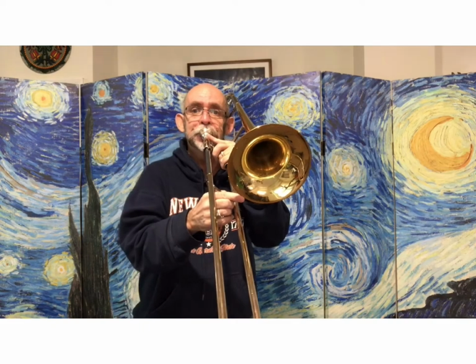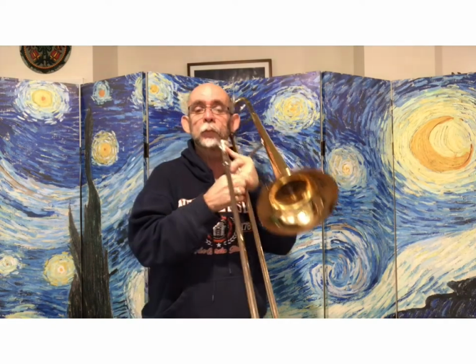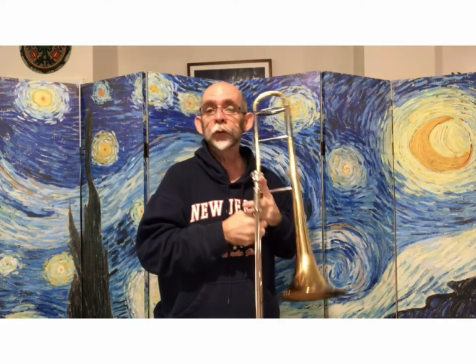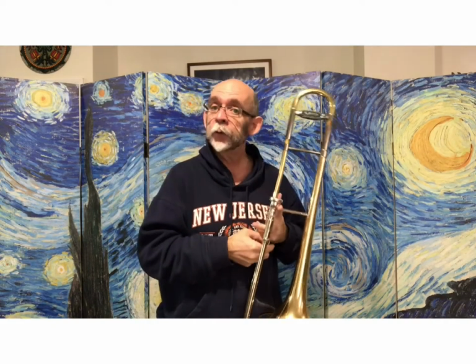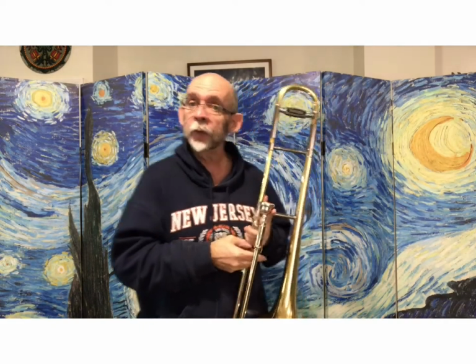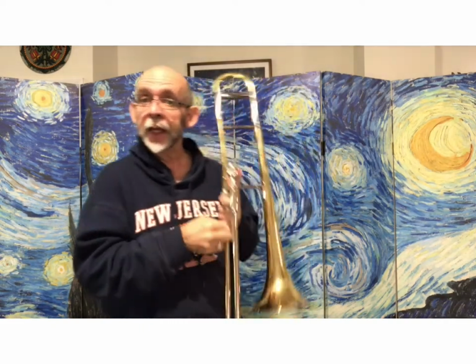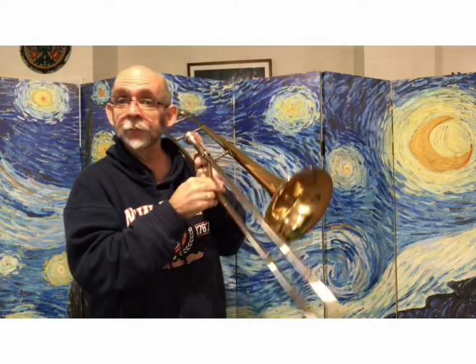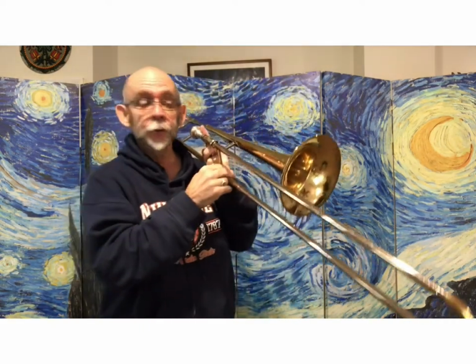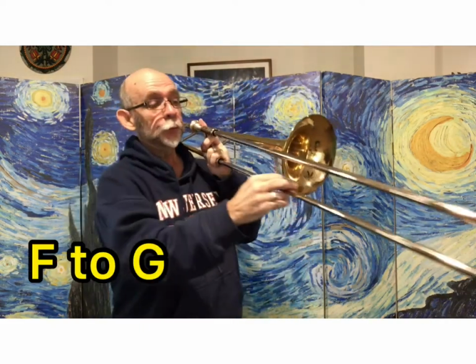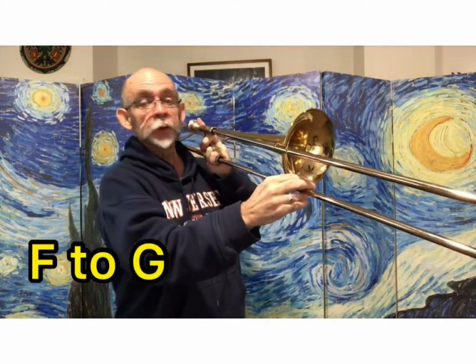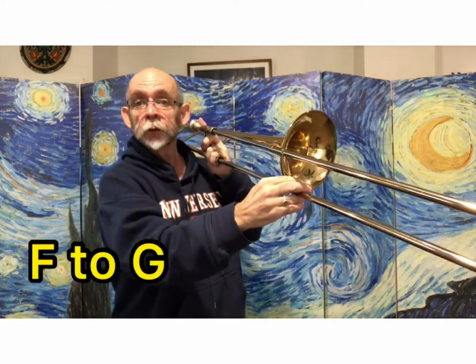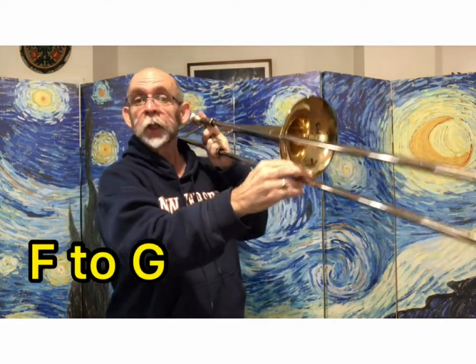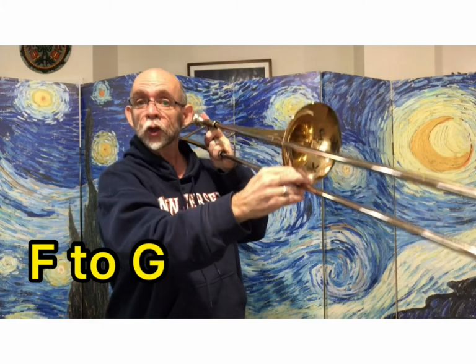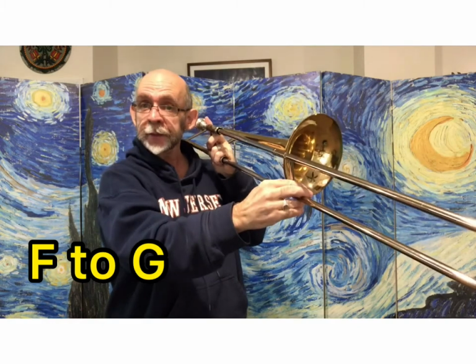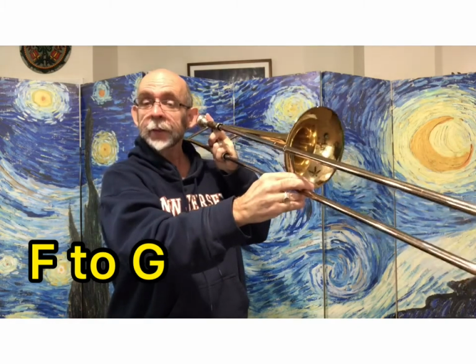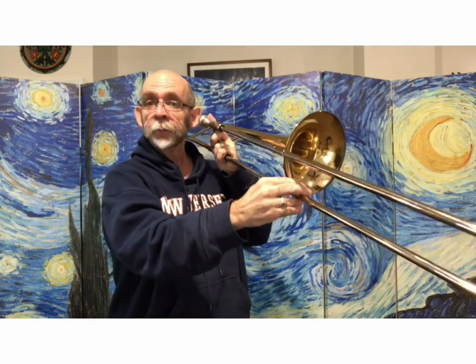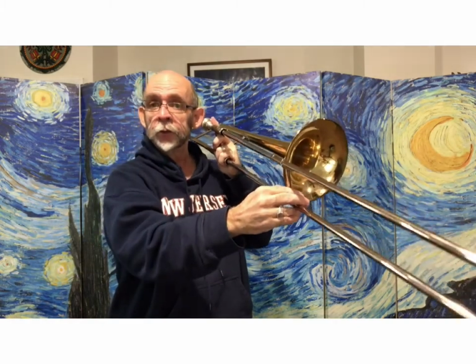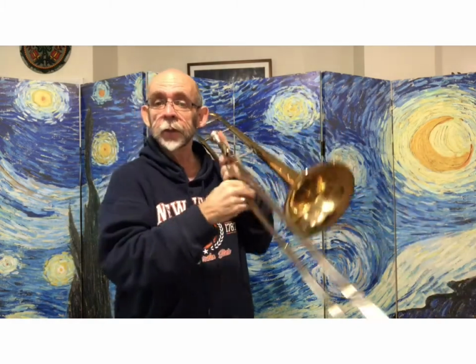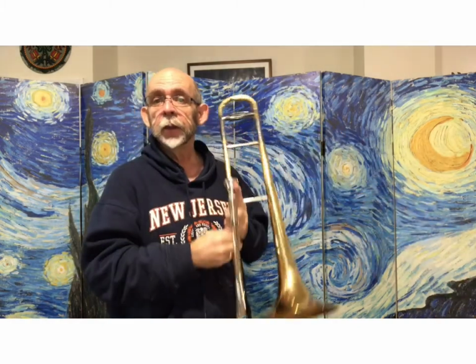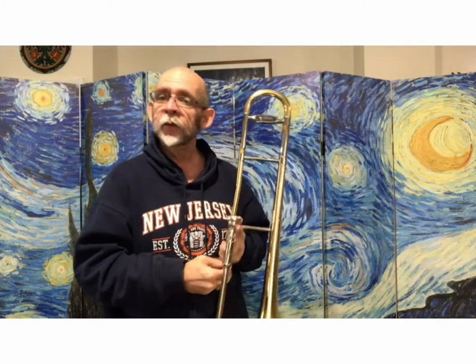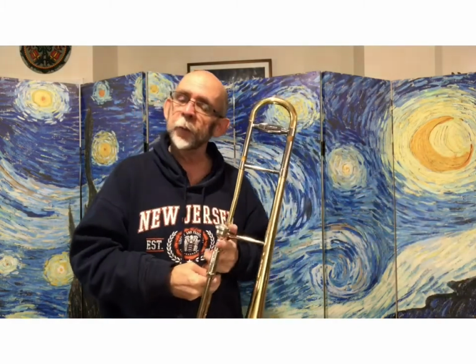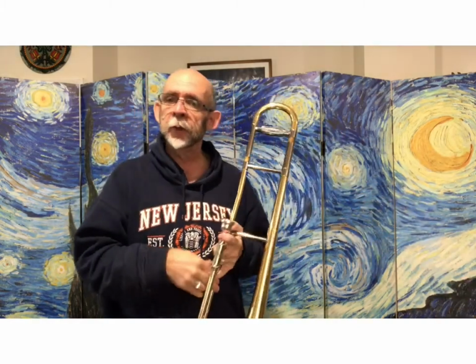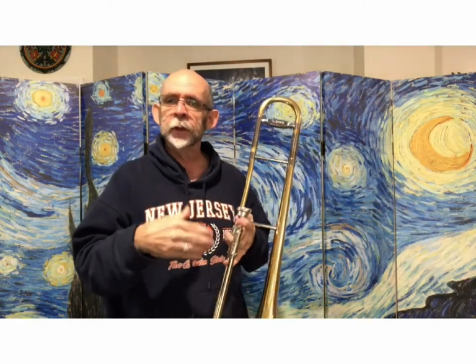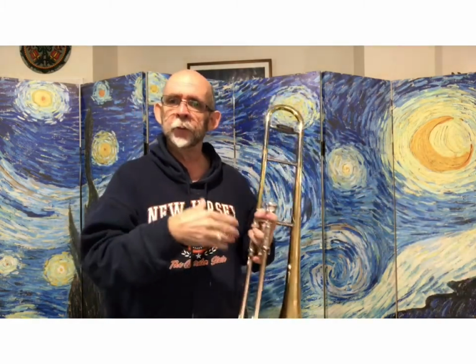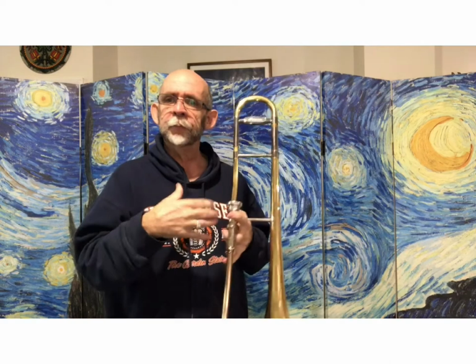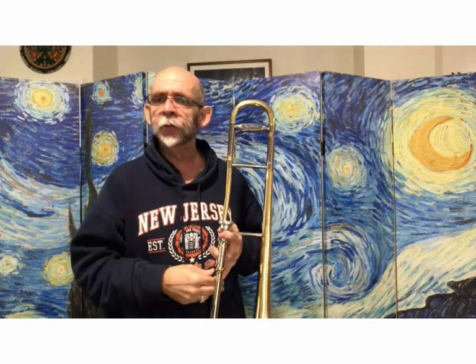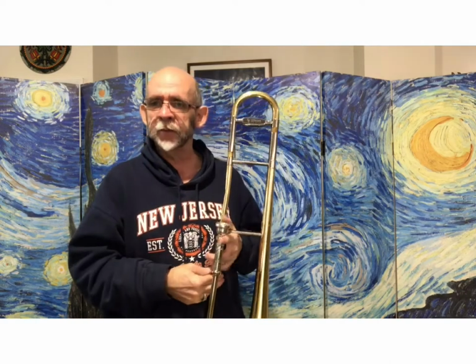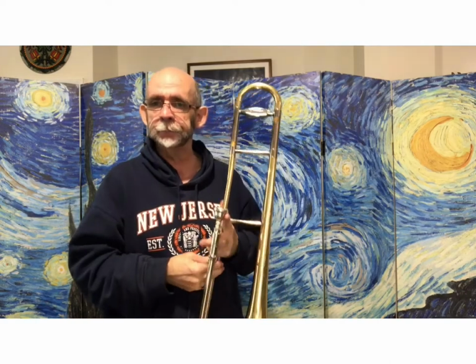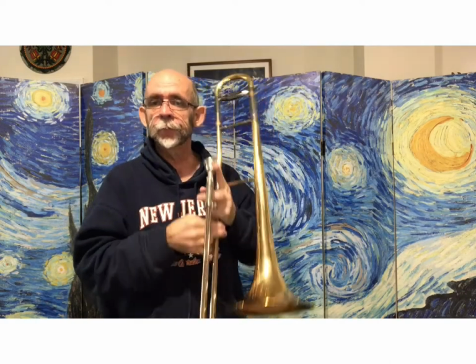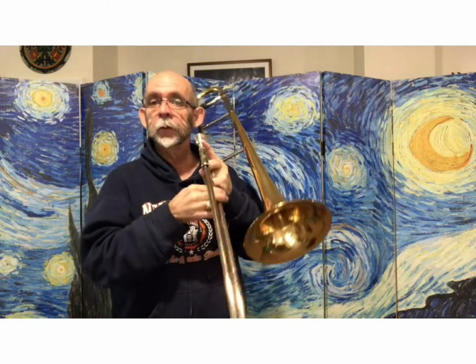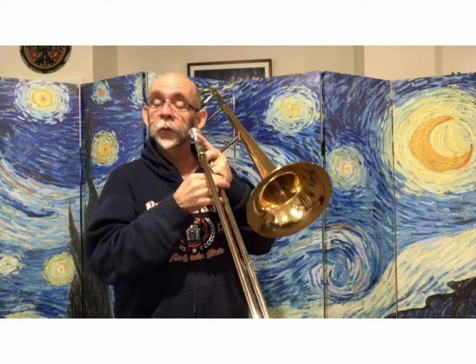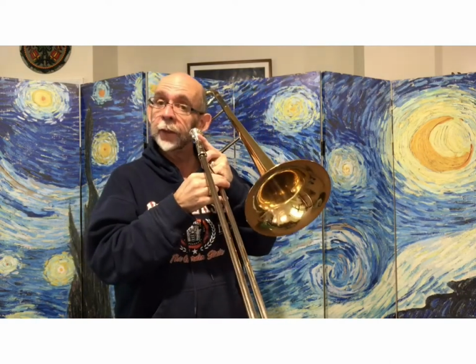So that was going from F to a note called G in 4th position. And this is only for people that really prefer that faster buzzing. So let's try that again.